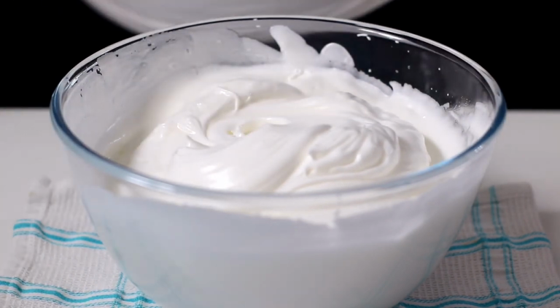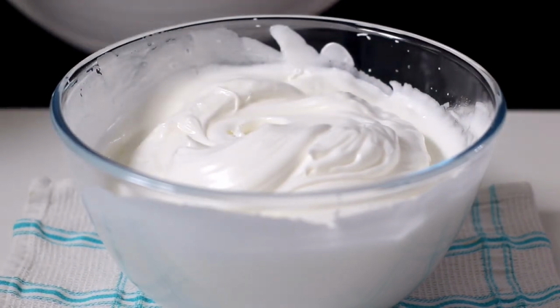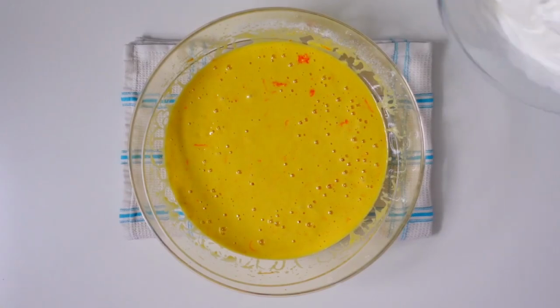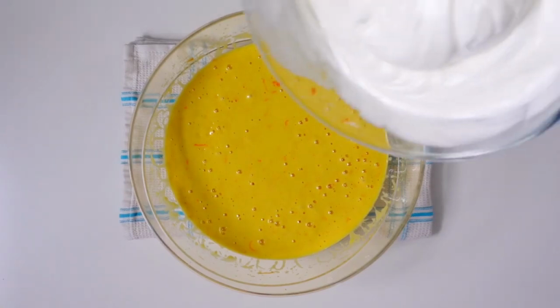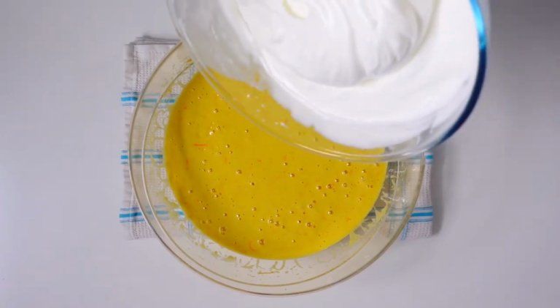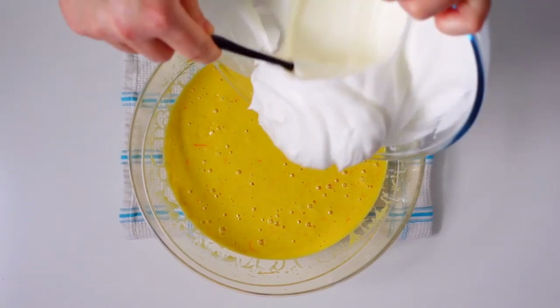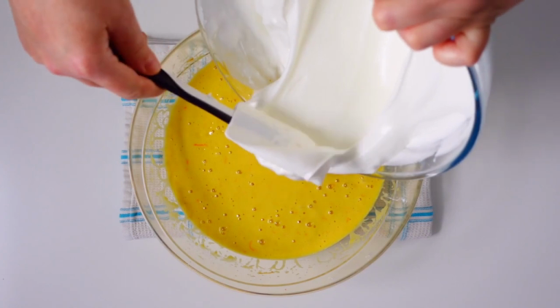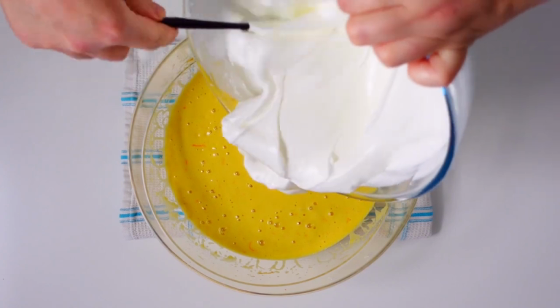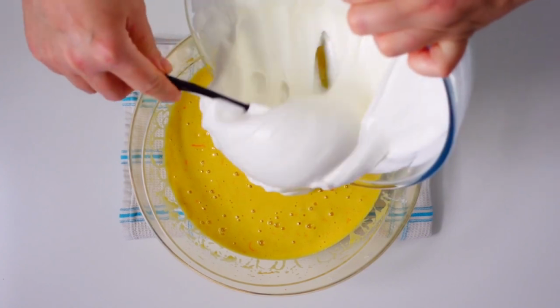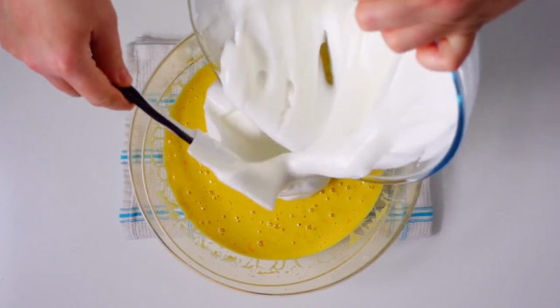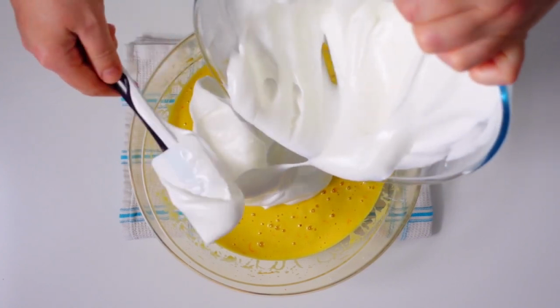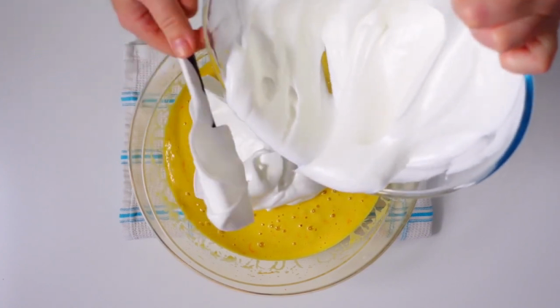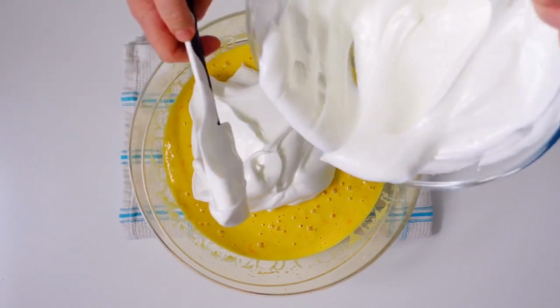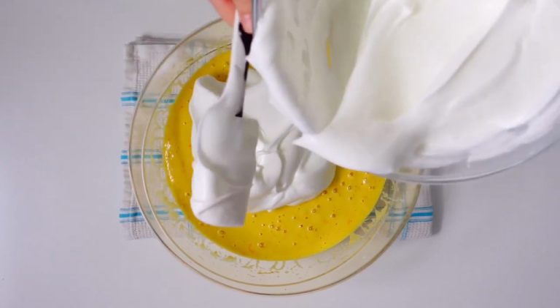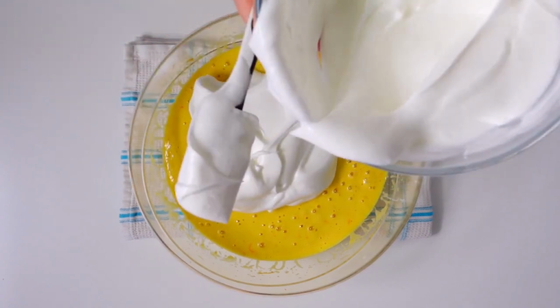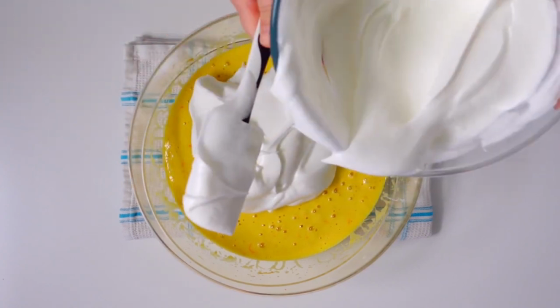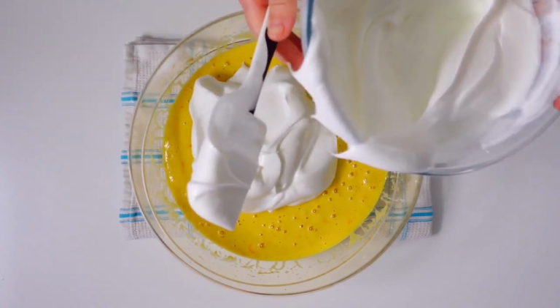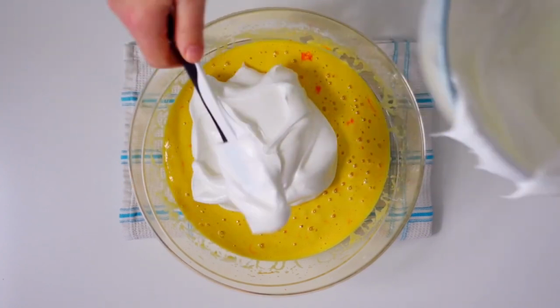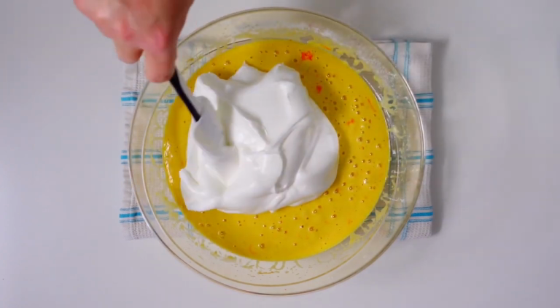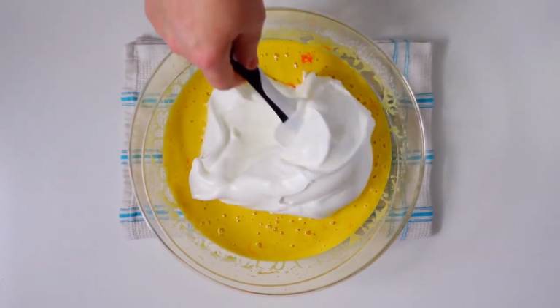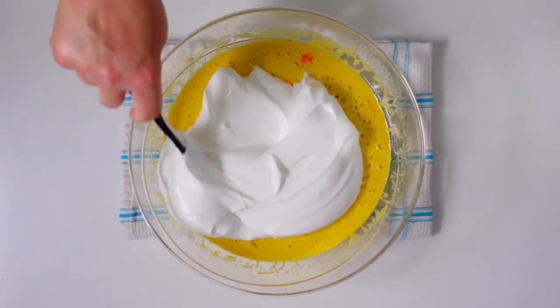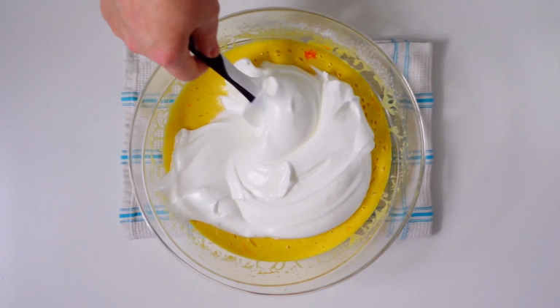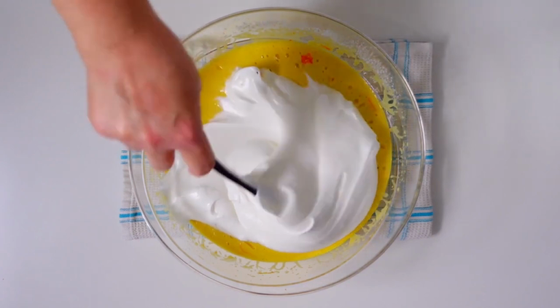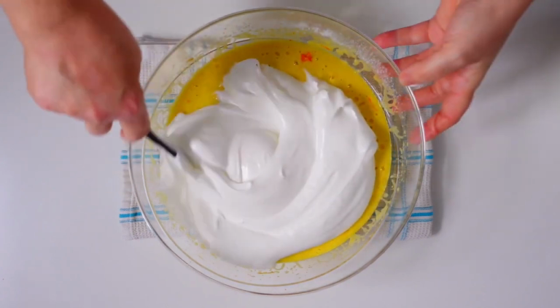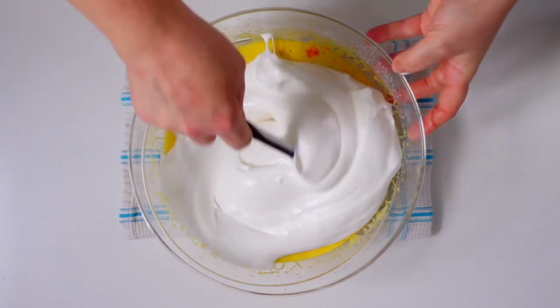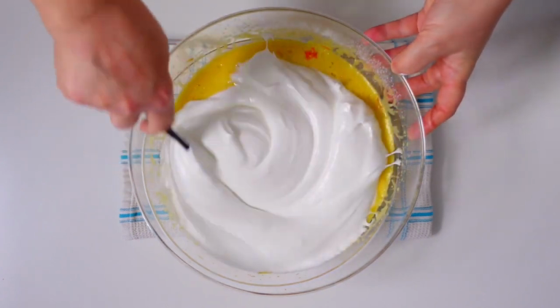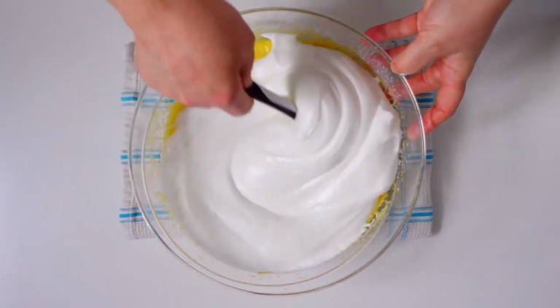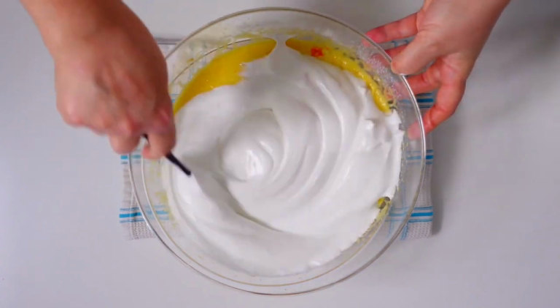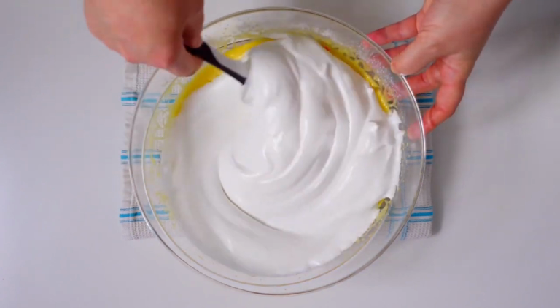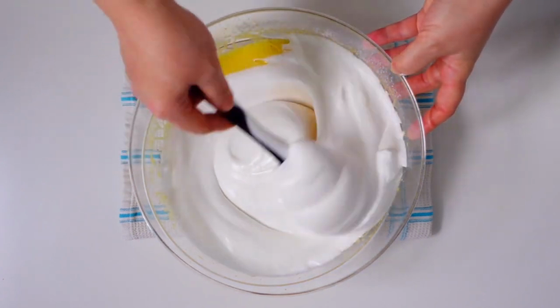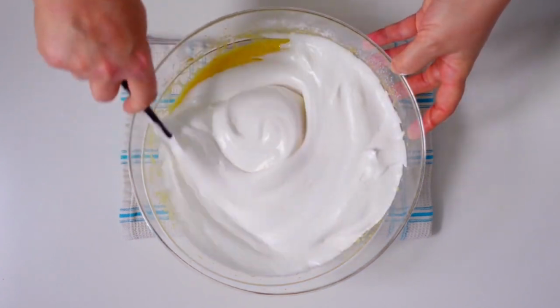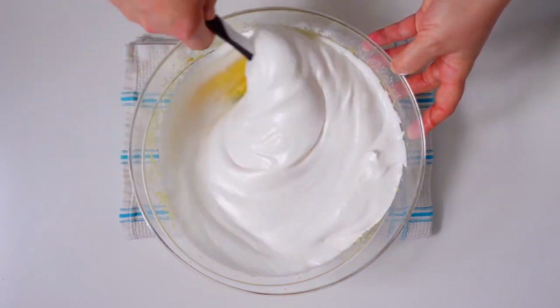At this point we incorporate the whipped egg whites into the mixture with the yolks, dividing it into three portions and mixing with a spatula using circular movements from the bottom upwards.